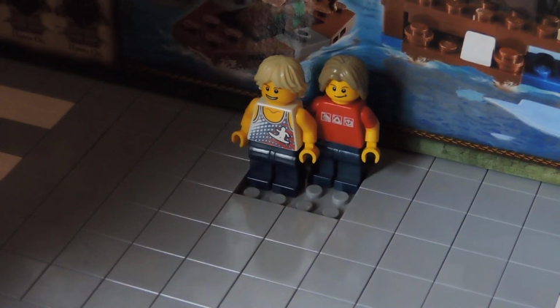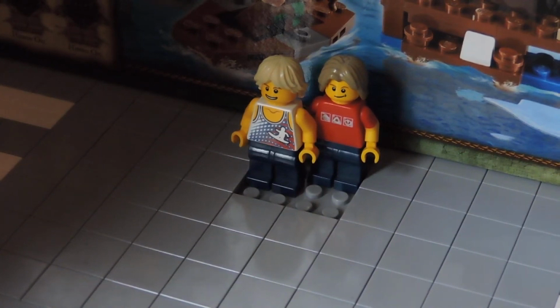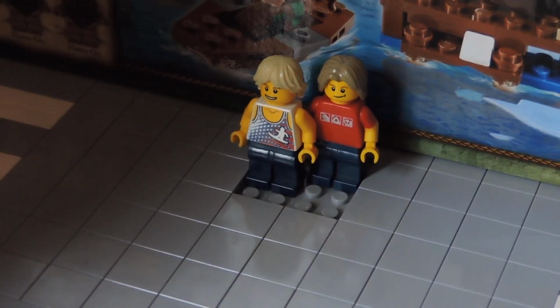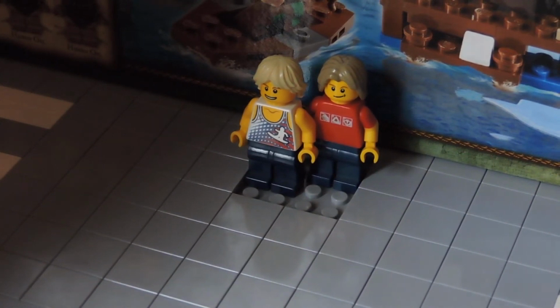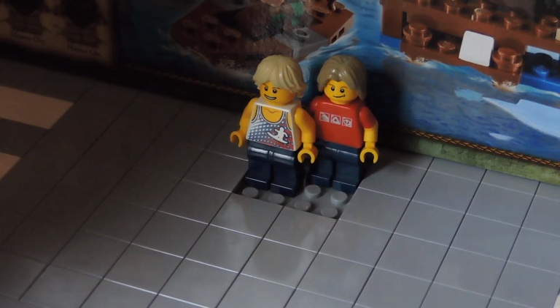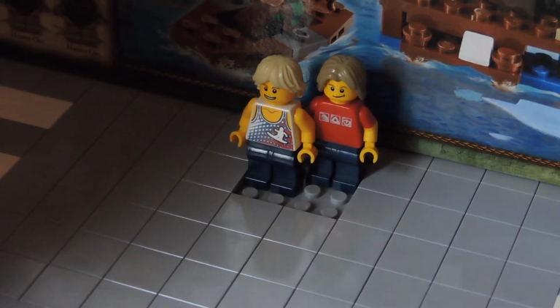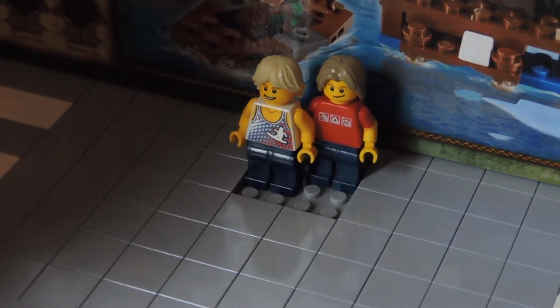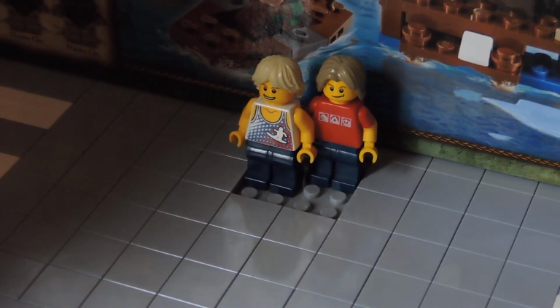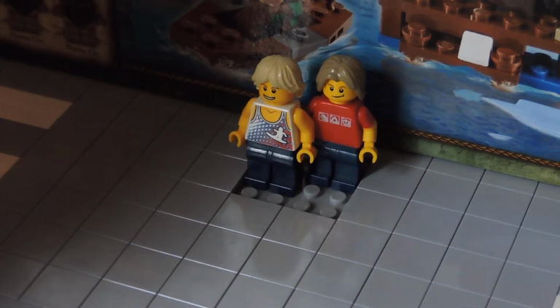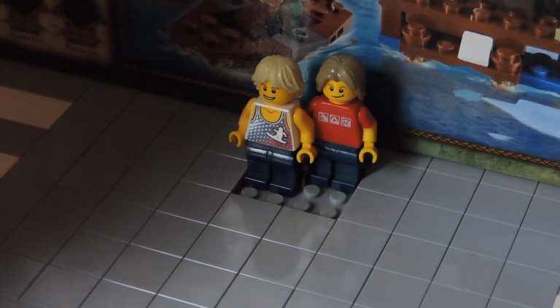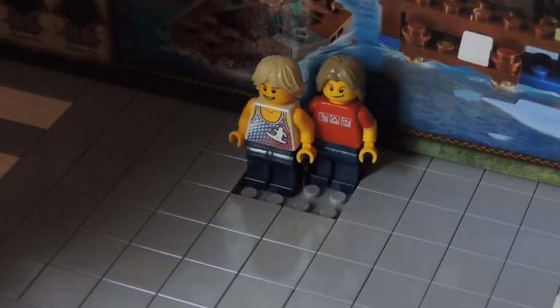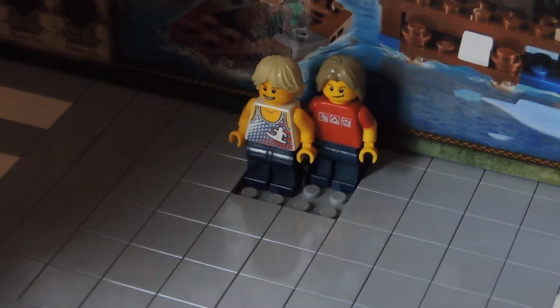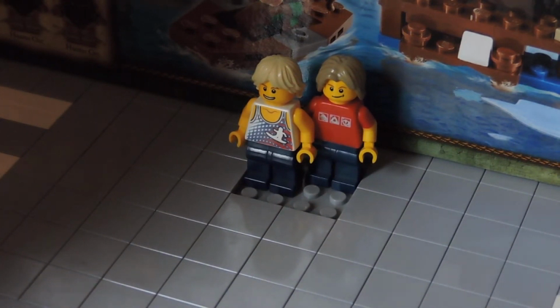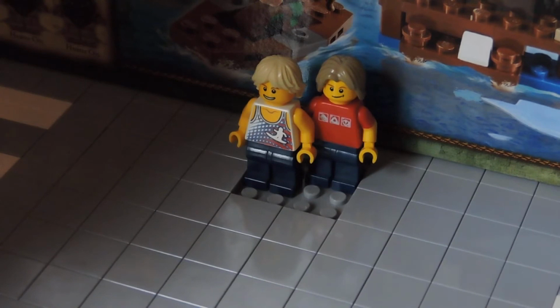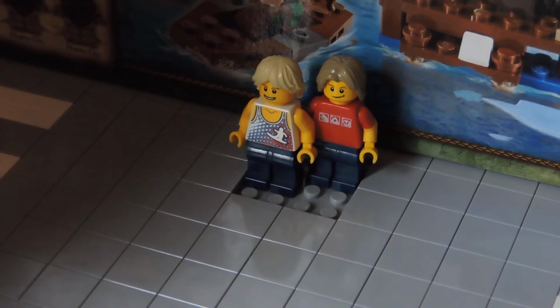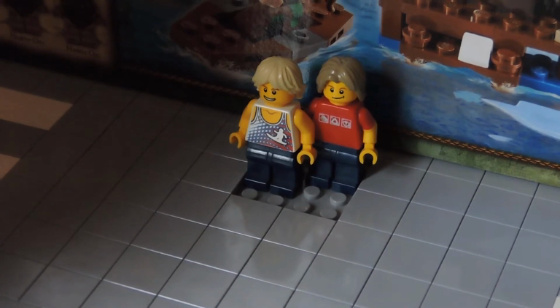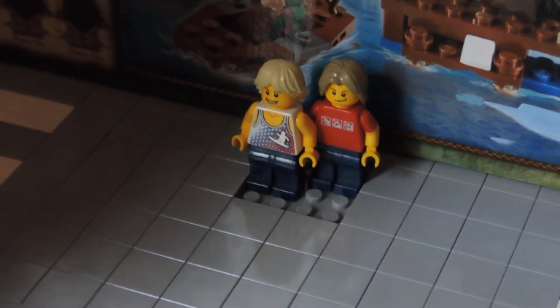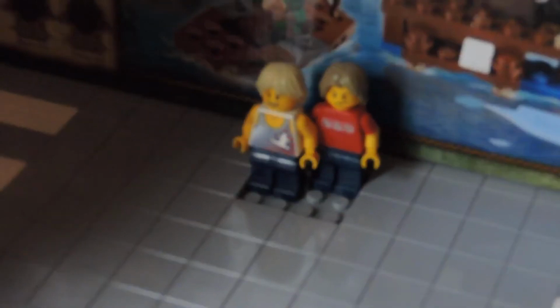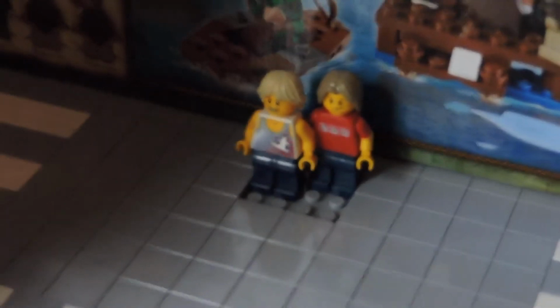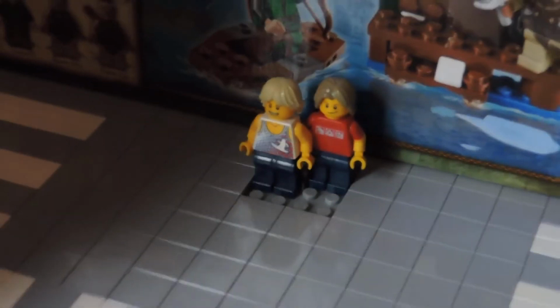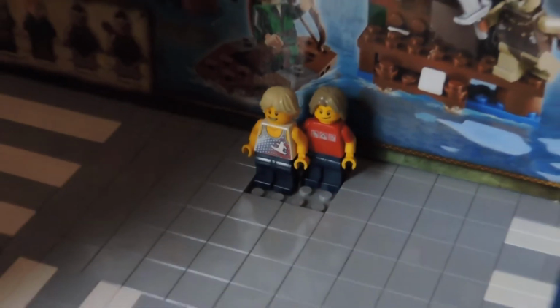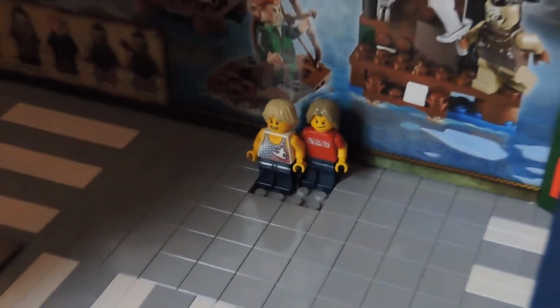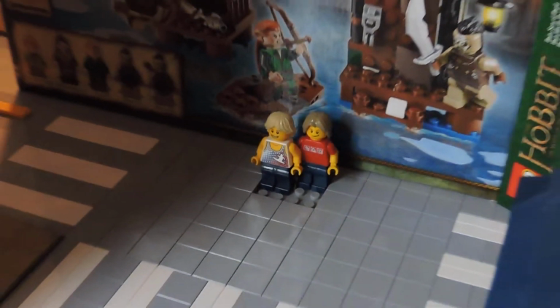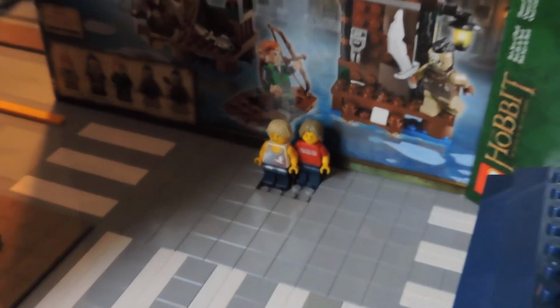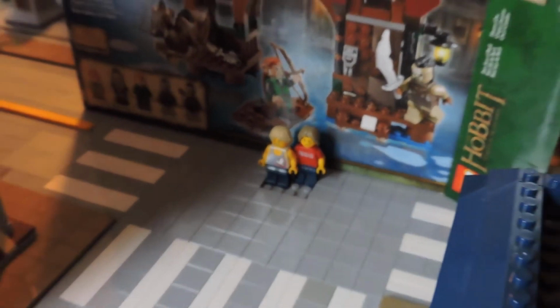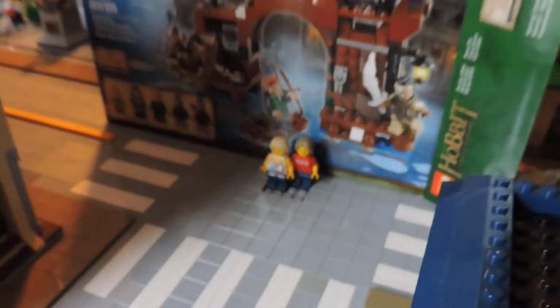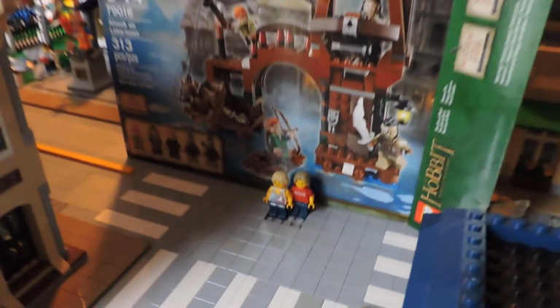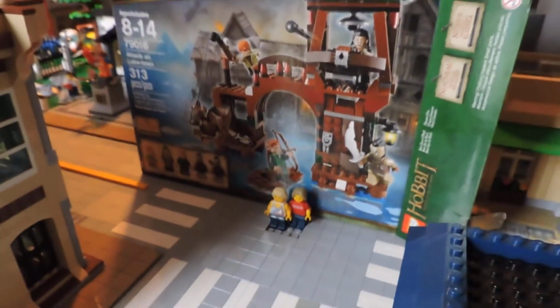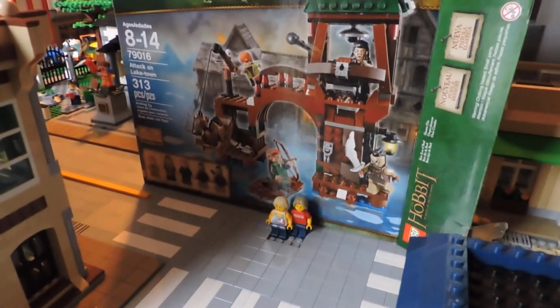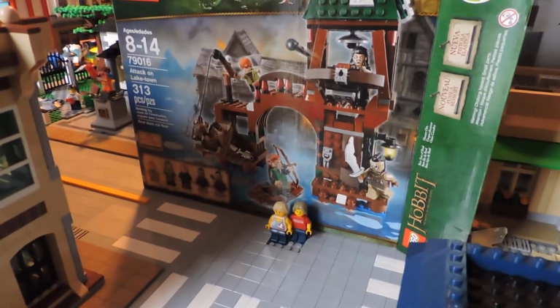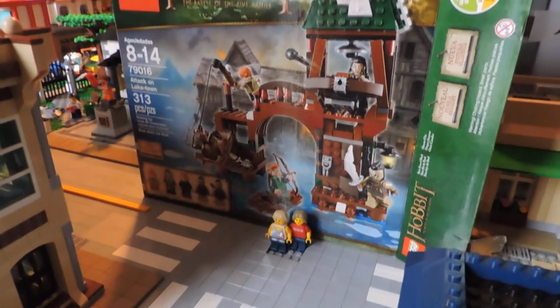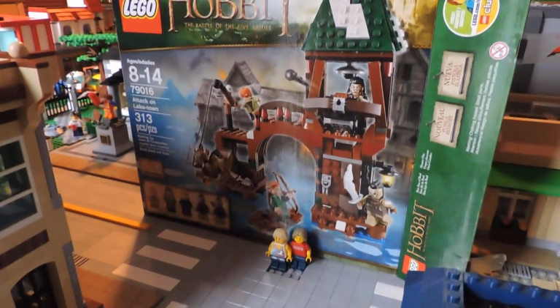Hey there brick amigos, today we've got another haul — I know that was really fast, but the package came a little bit quicker than expected. Anyways, before that we're gonna talk about something a little bit different.